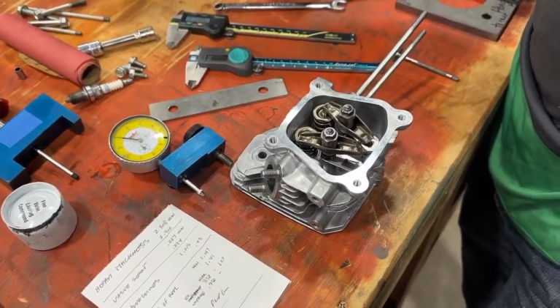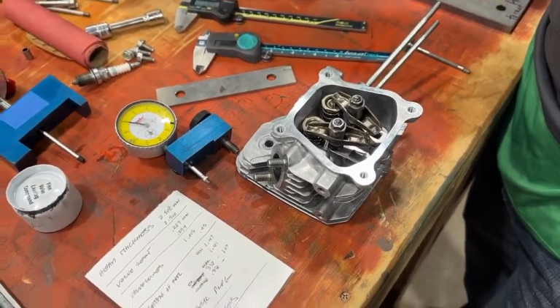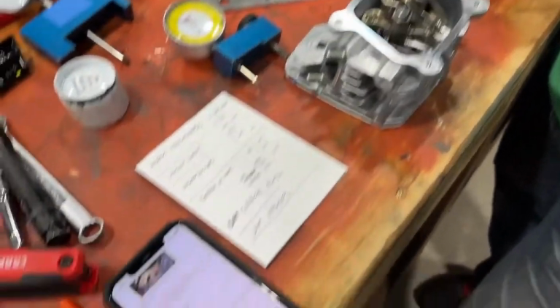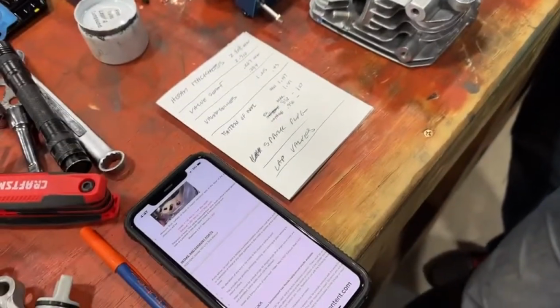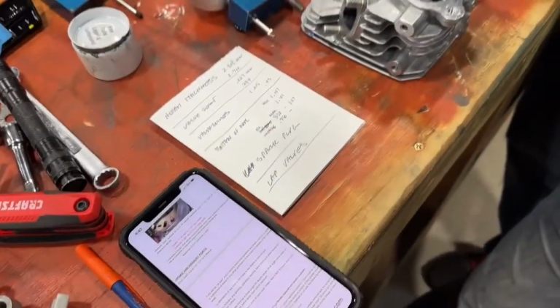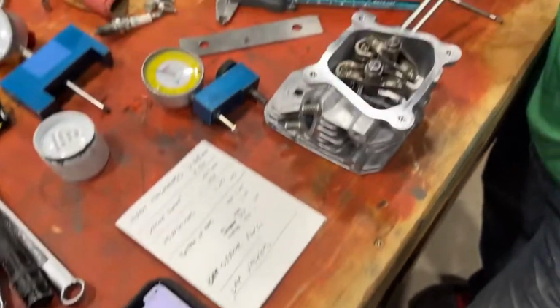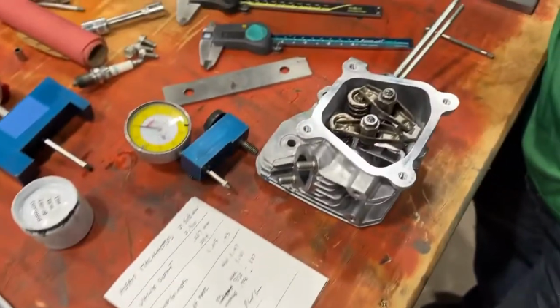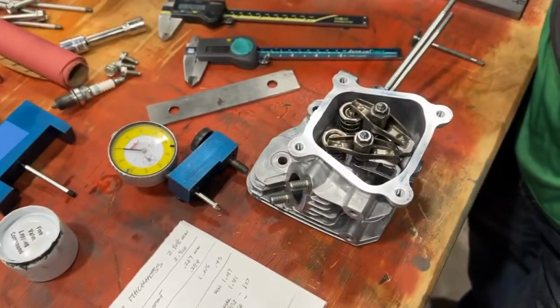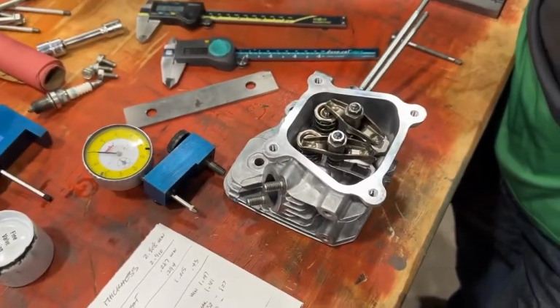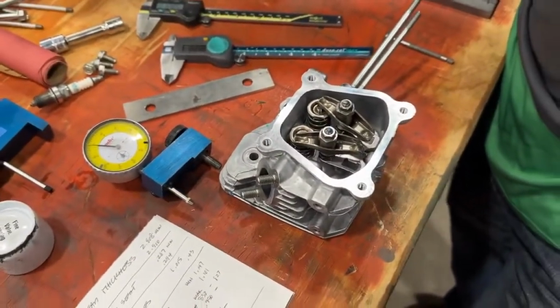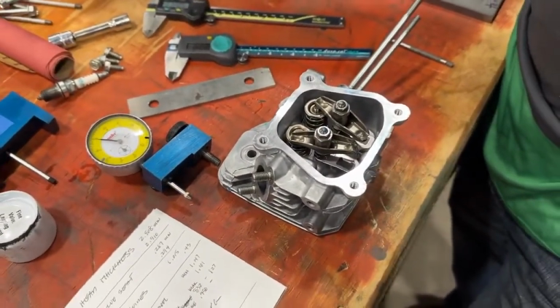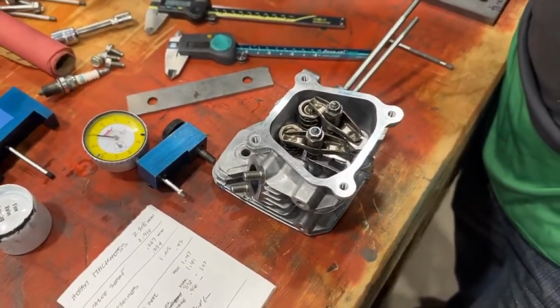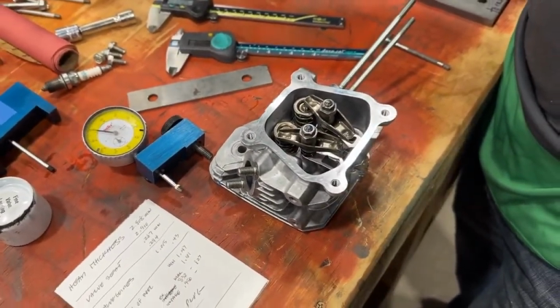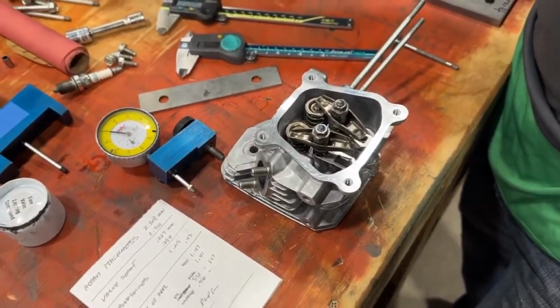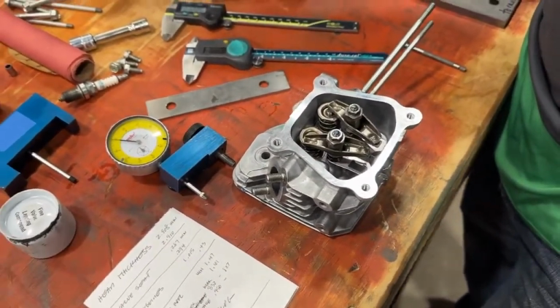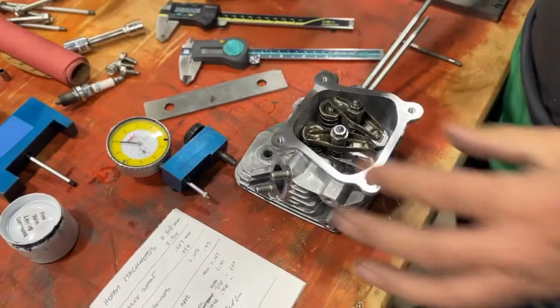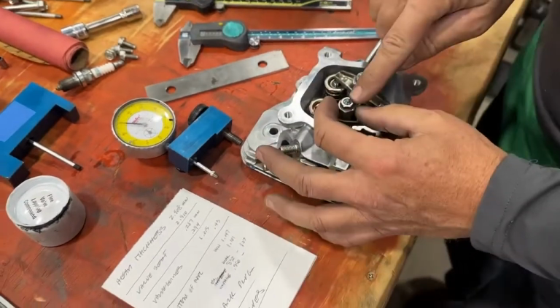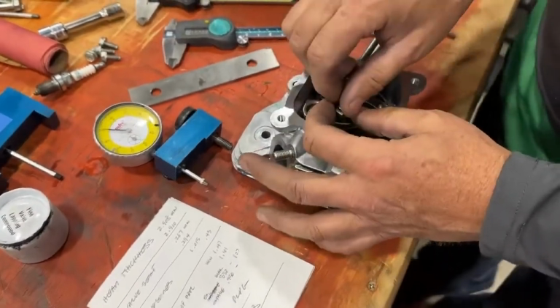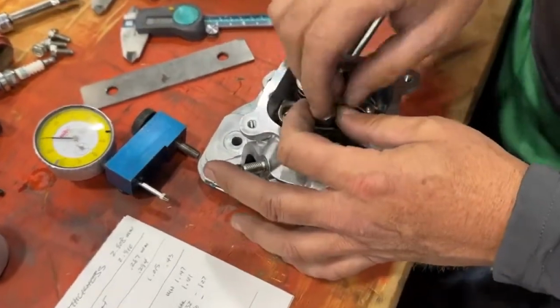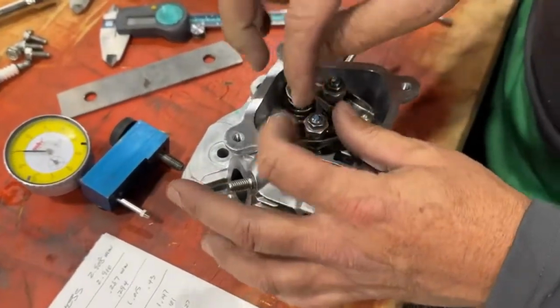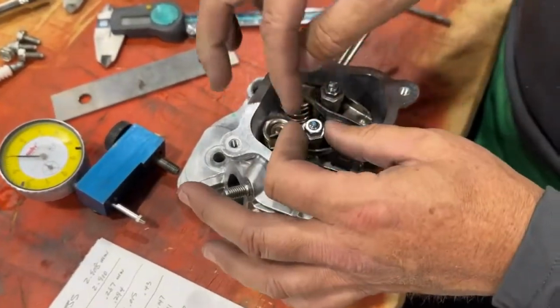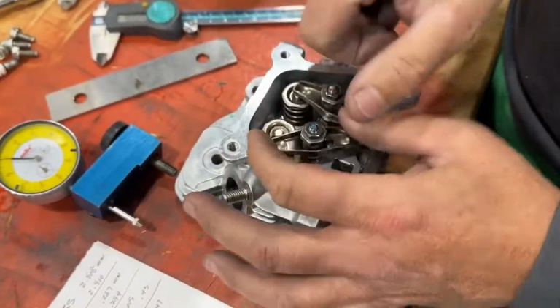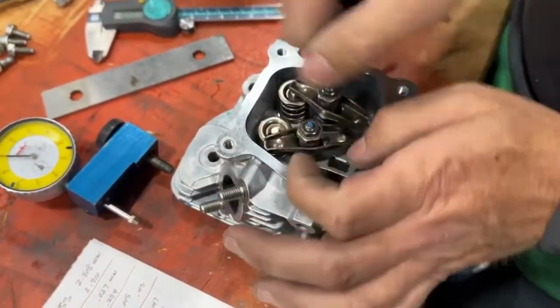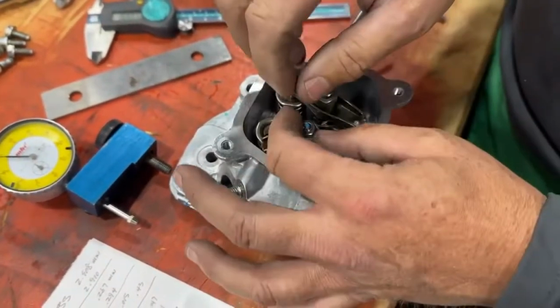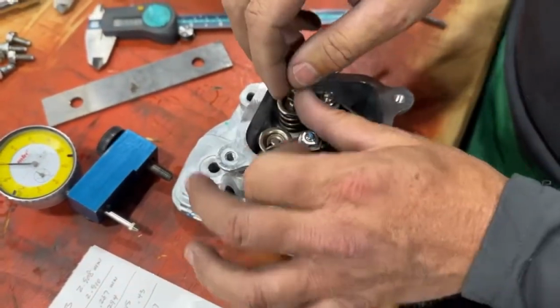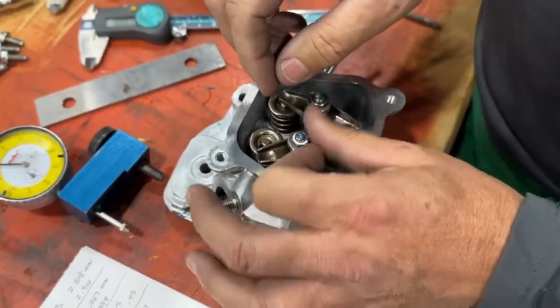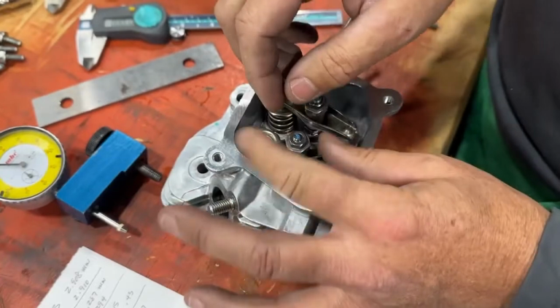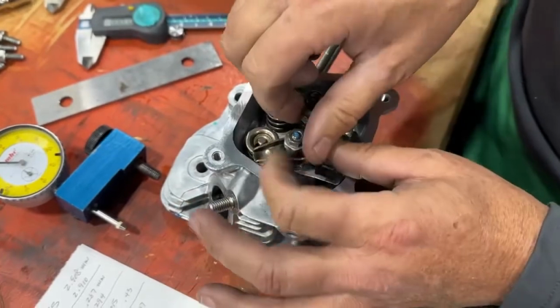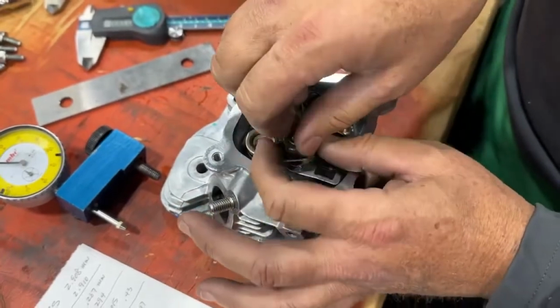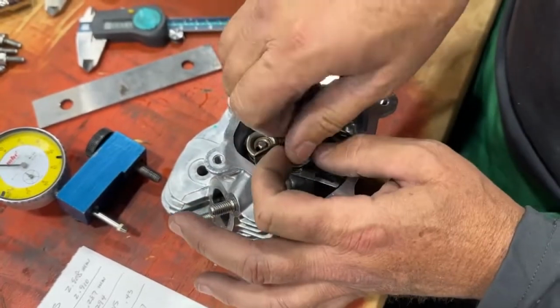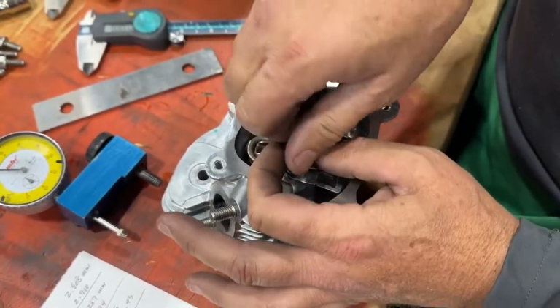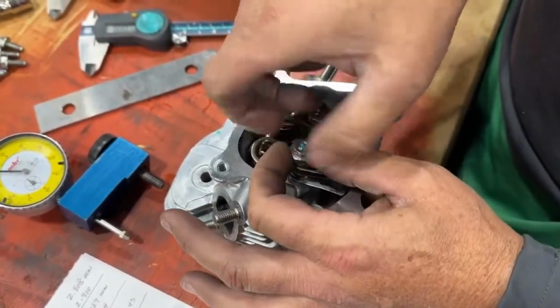We have the rules open, and we're going to measure up this head and see where there's anything to be gained. This nut is 10mm, this one is 14mm. They're usually jammed together, so you have to unlock them. We already unlocked them.